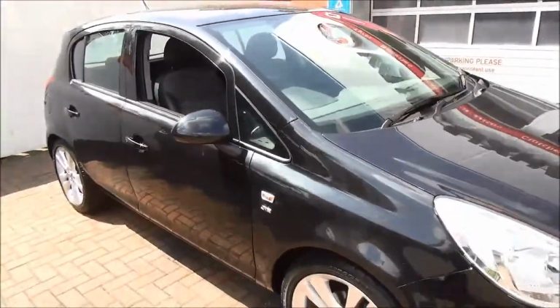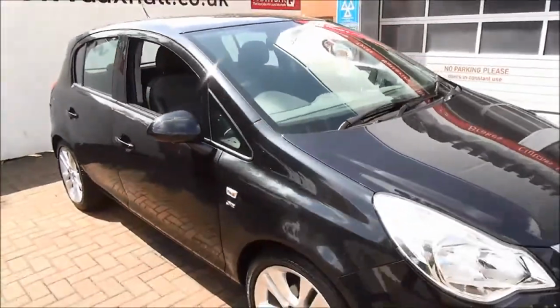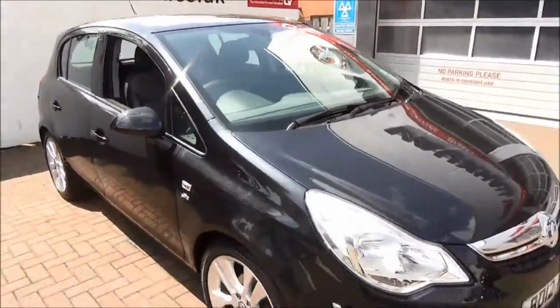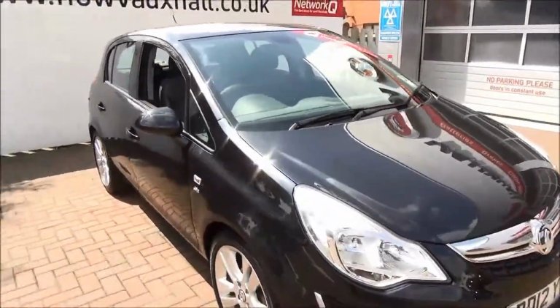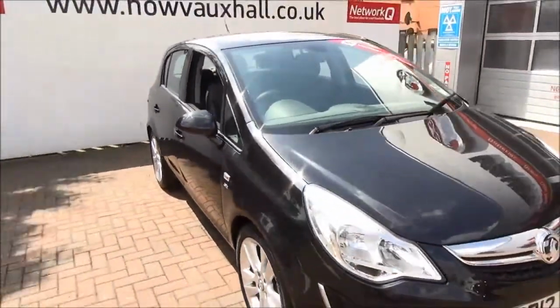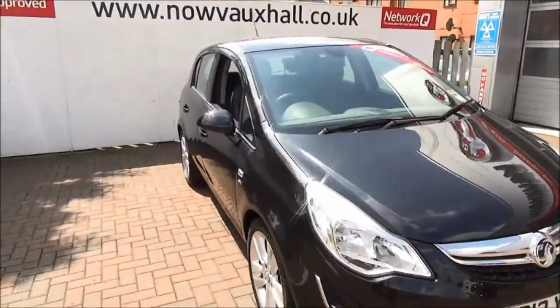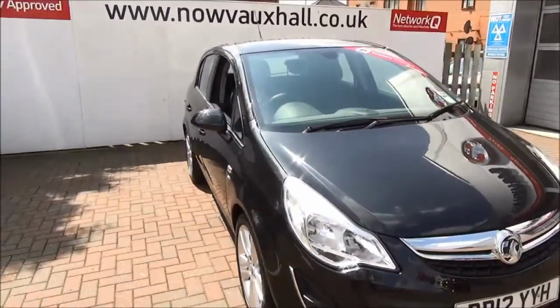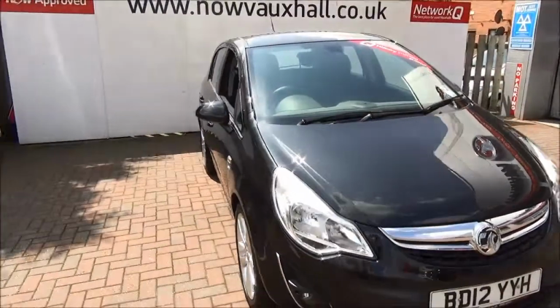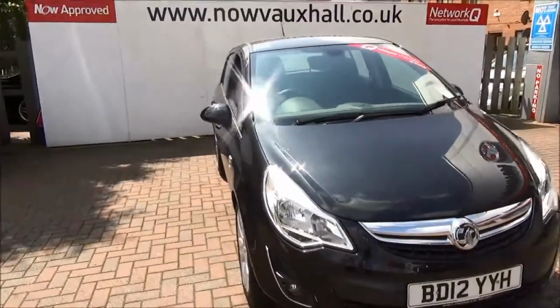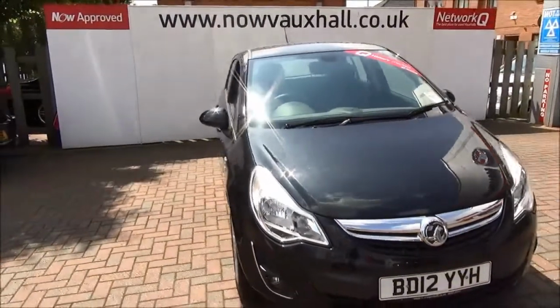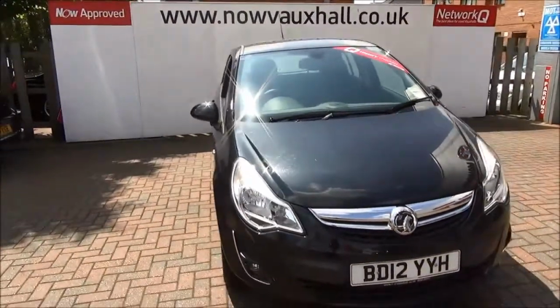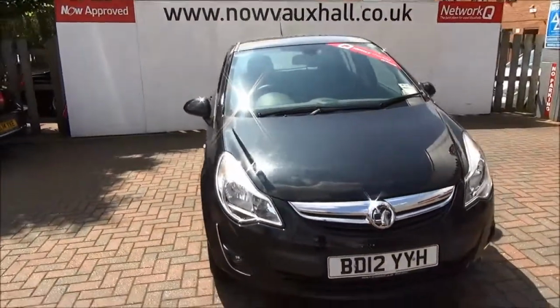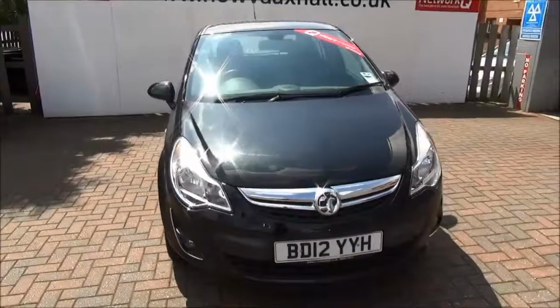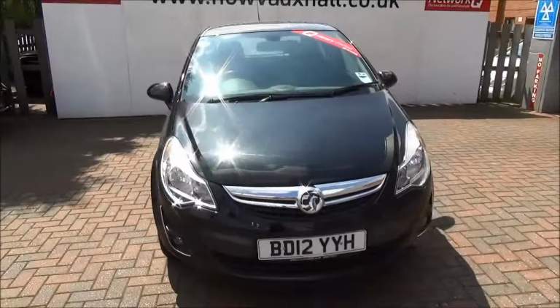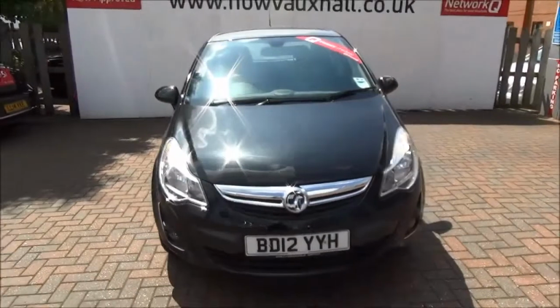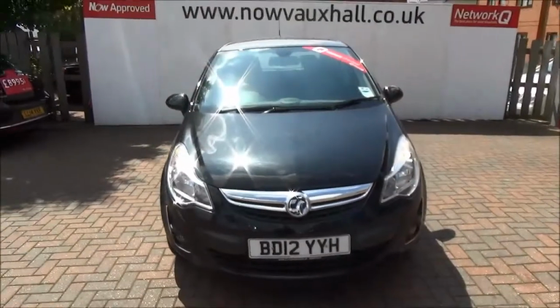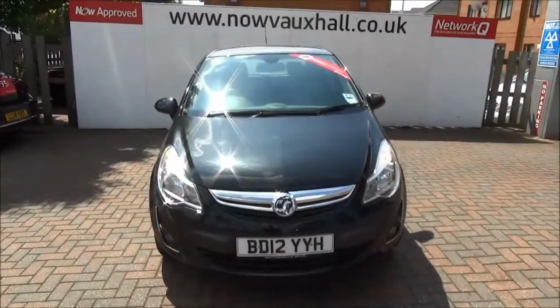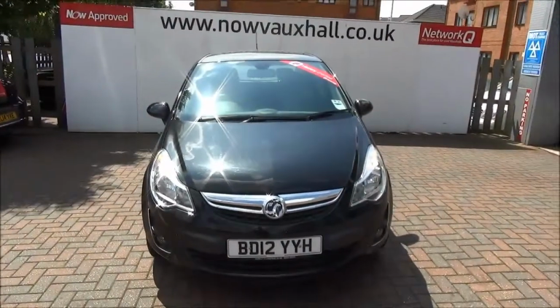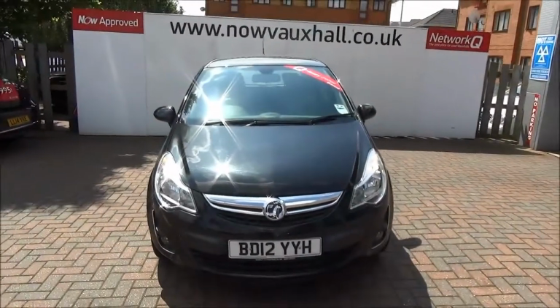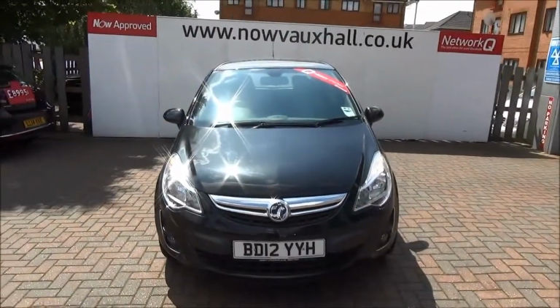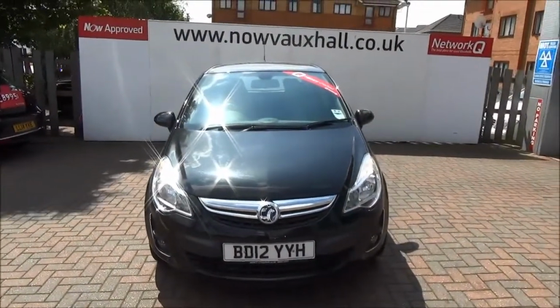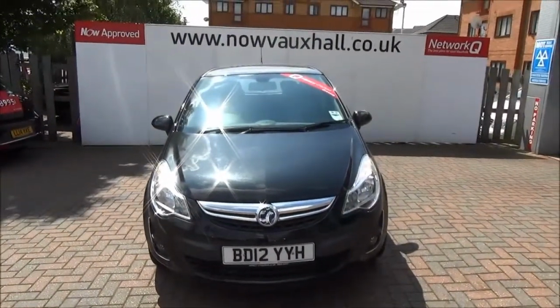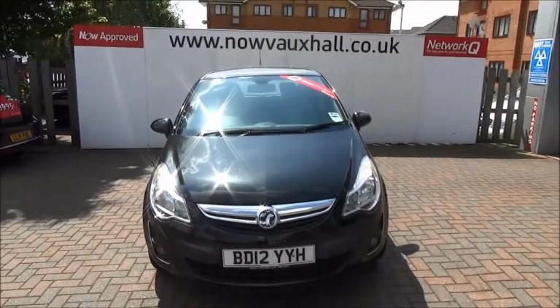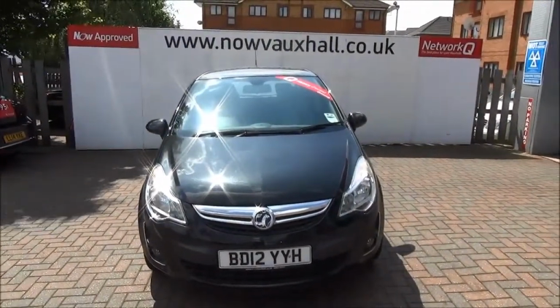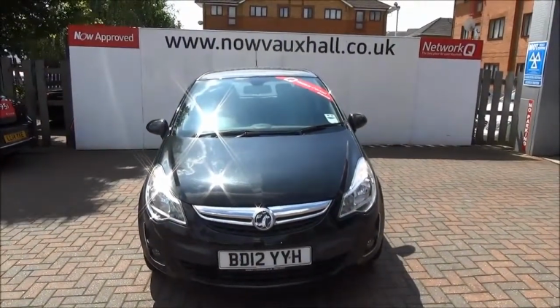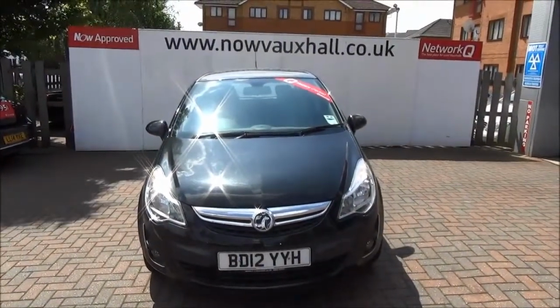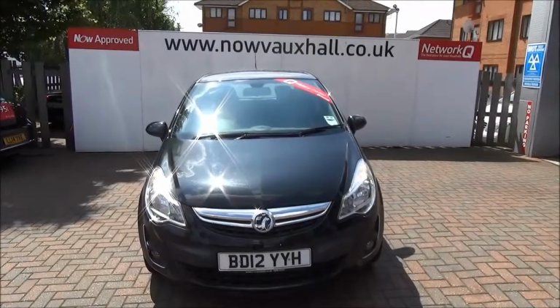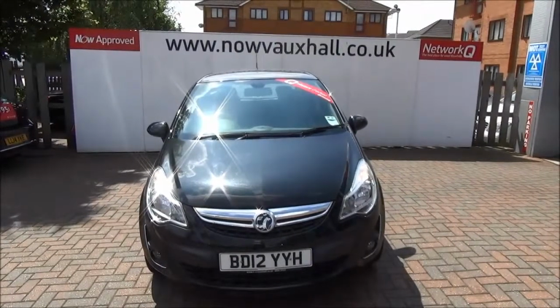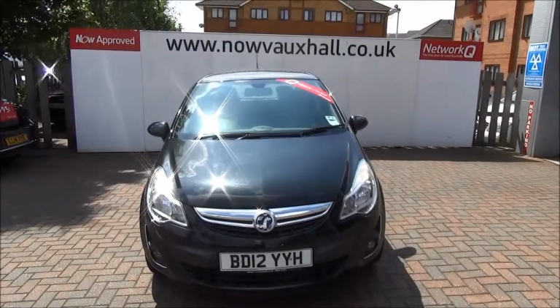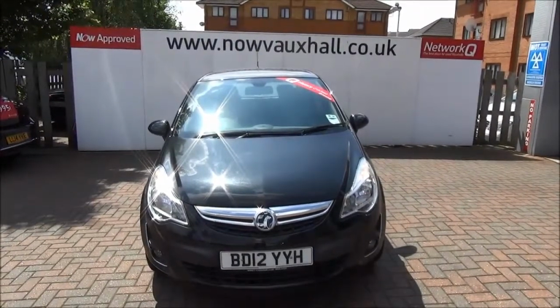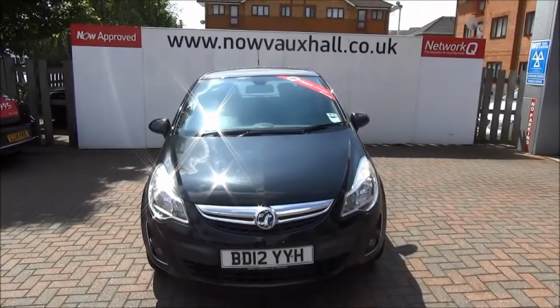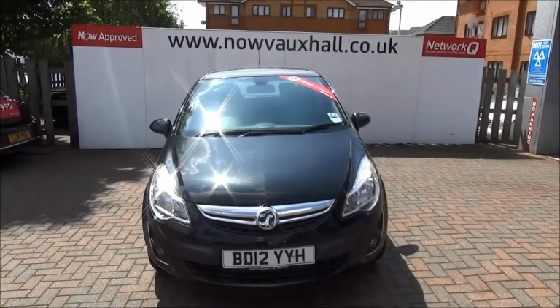You can reserve this vehicle online with a £100 no quibble deposit or call our internet sales team to arrange a convenient appointment. If you are thinking of finance, we are confident we can beat any high street lender with our flexible dealer funding plans.